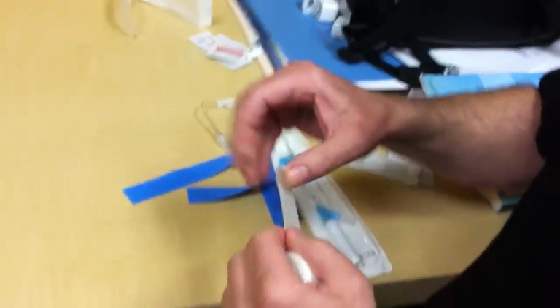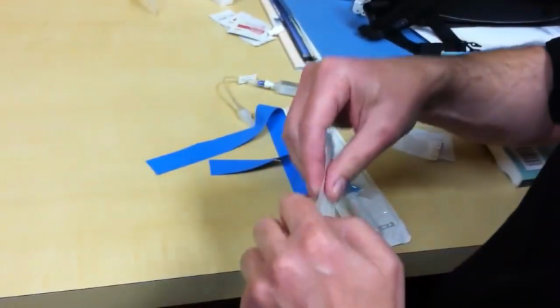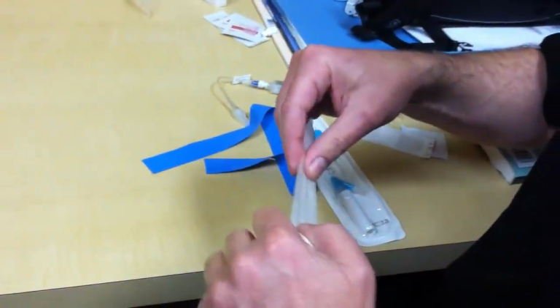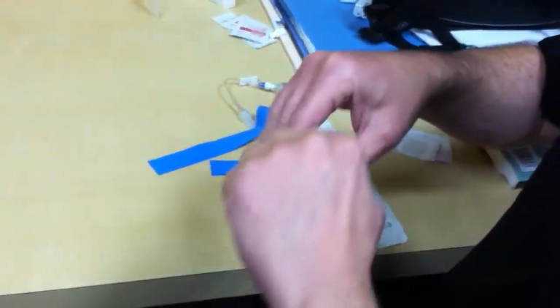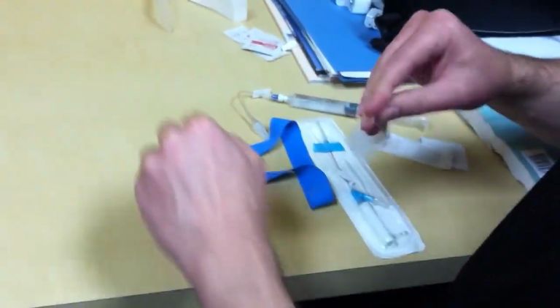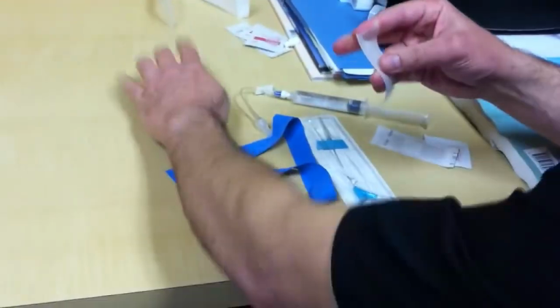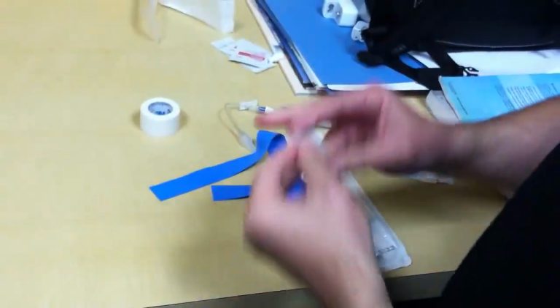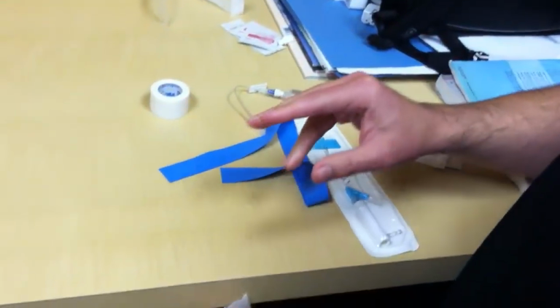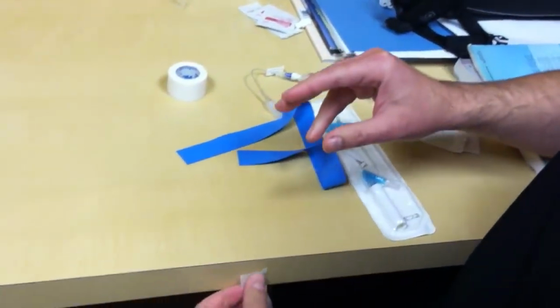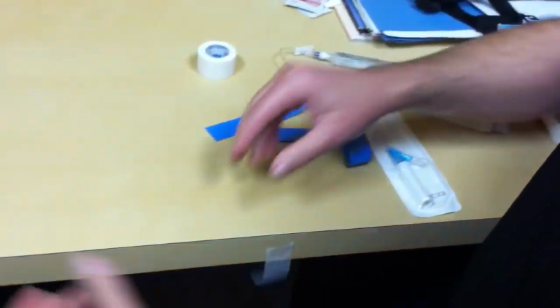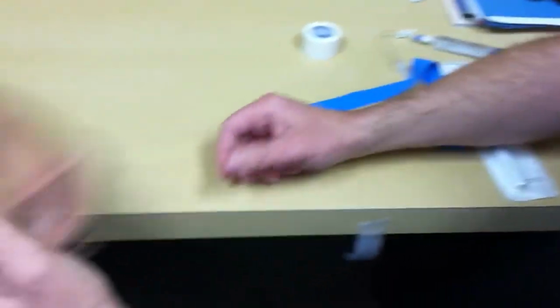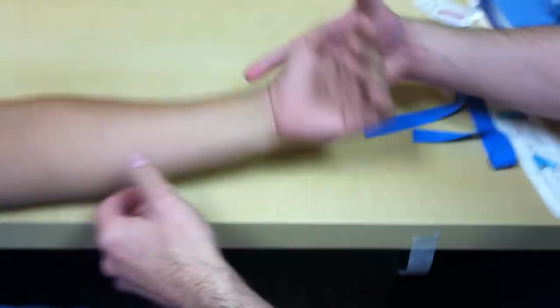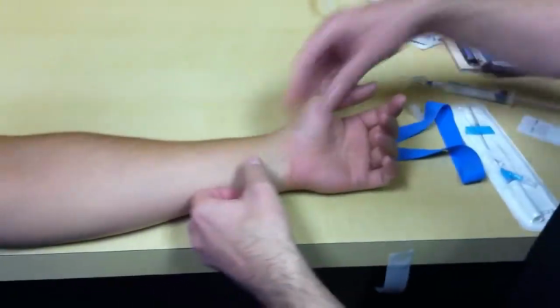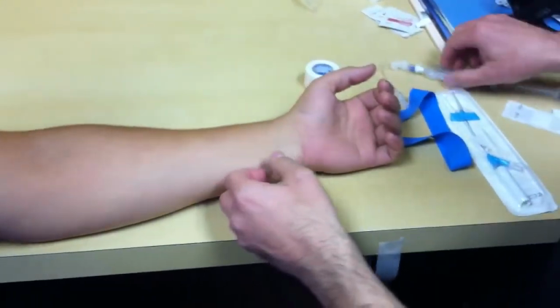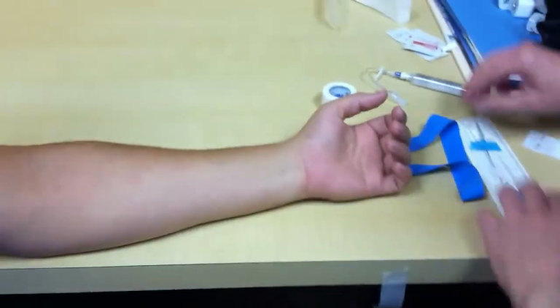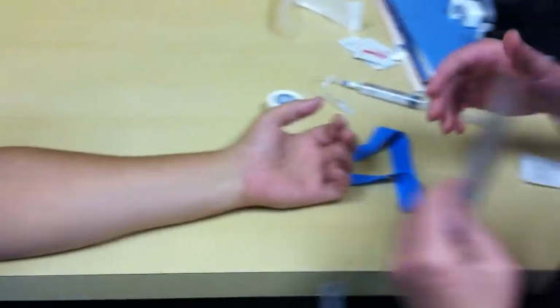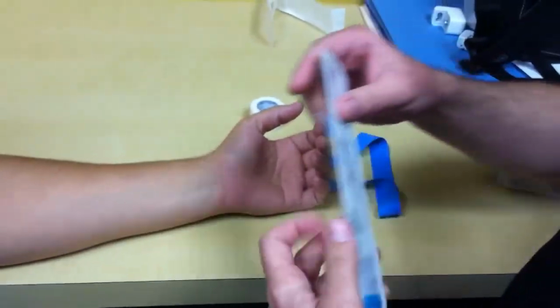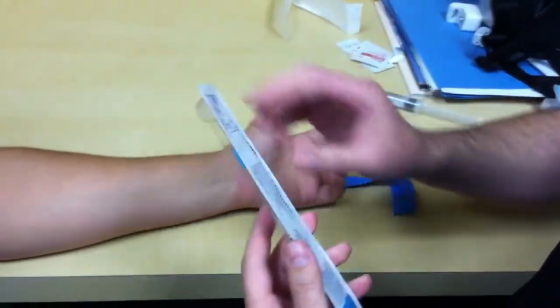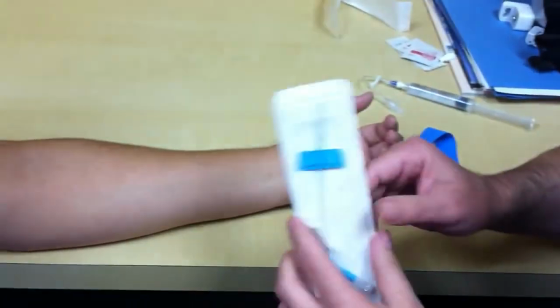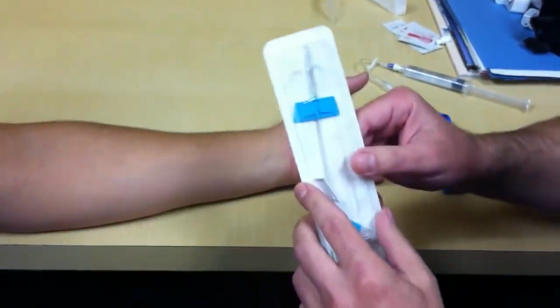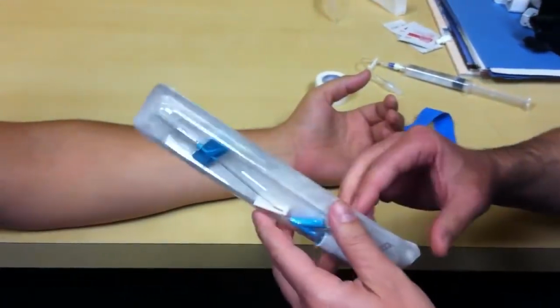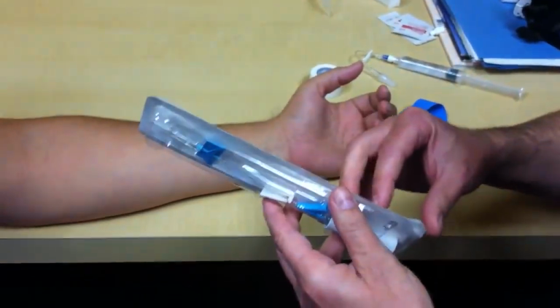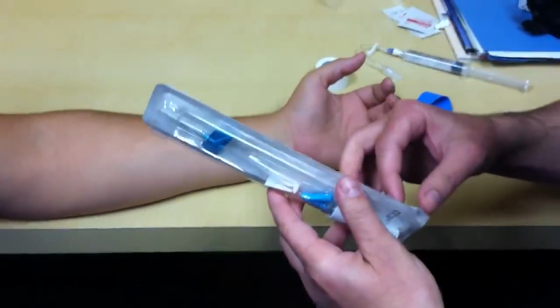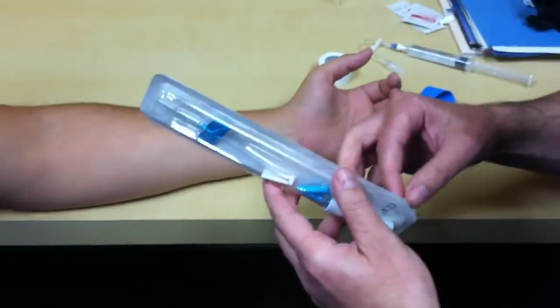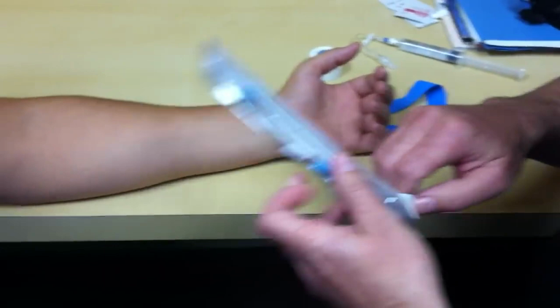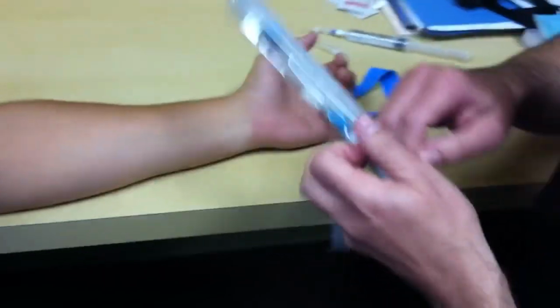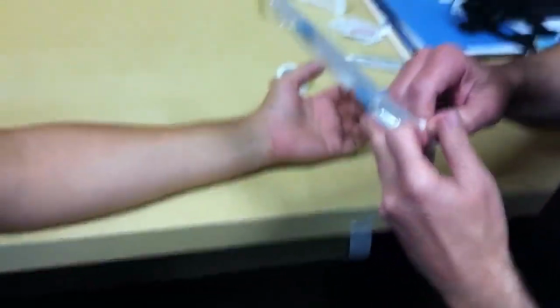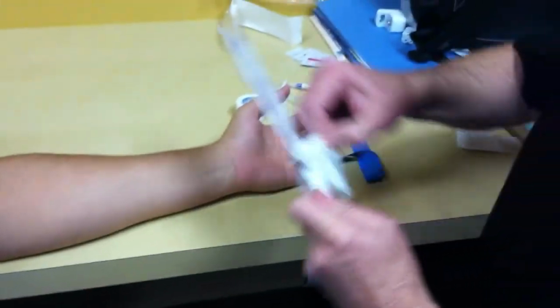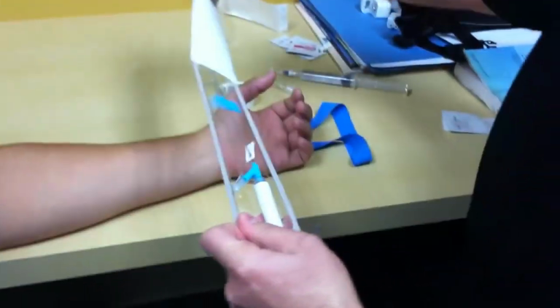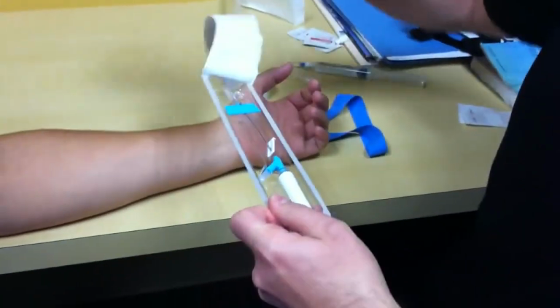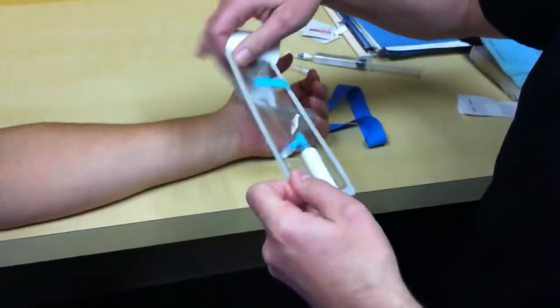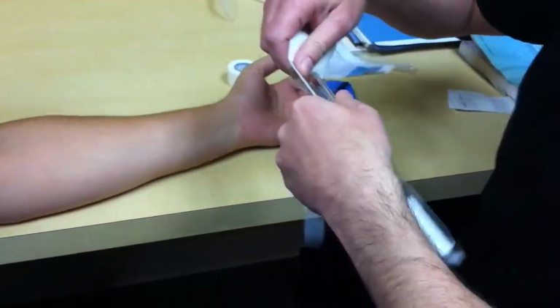Today we're going to show the students how to do an IV — not a needle injection, but an IV, intravenous line, otherwise known as a catheter.